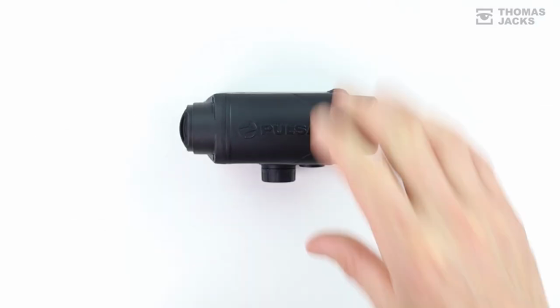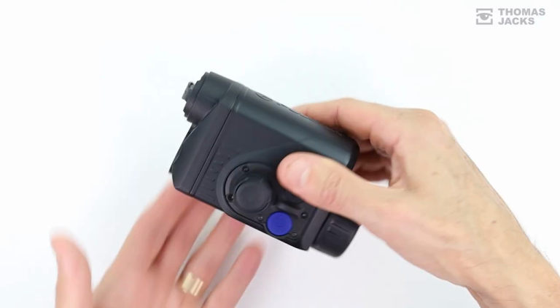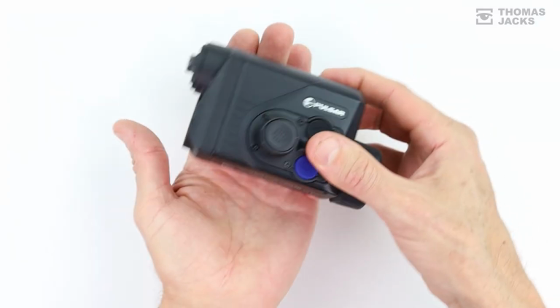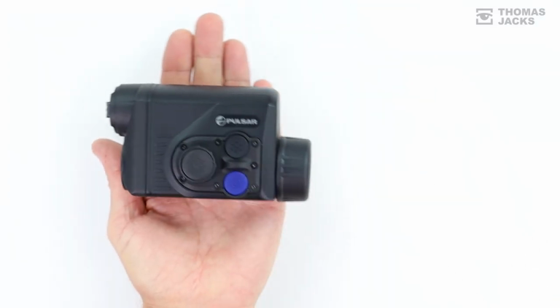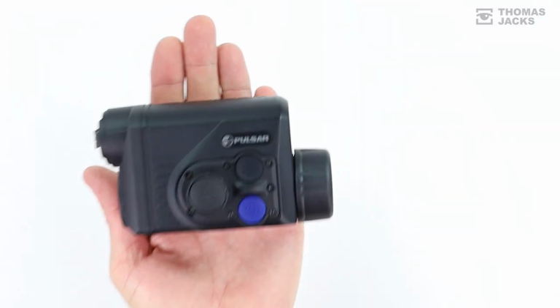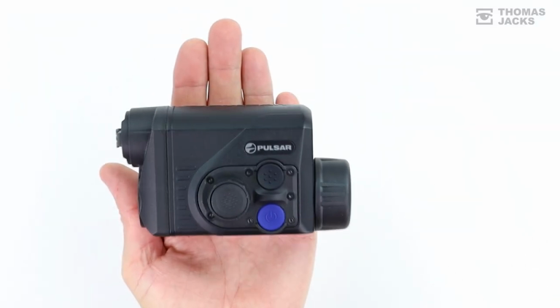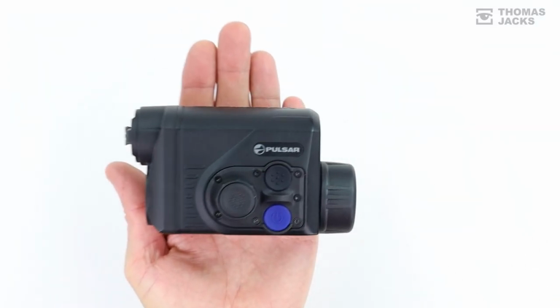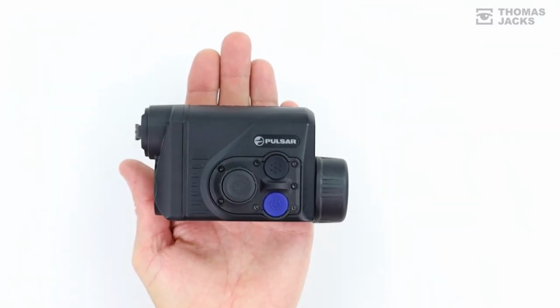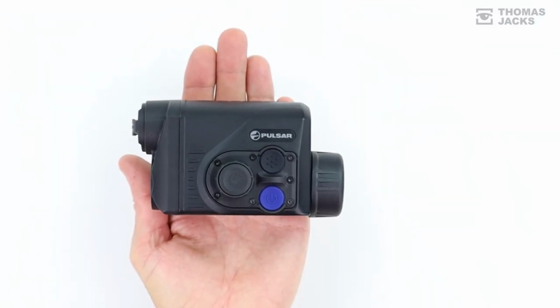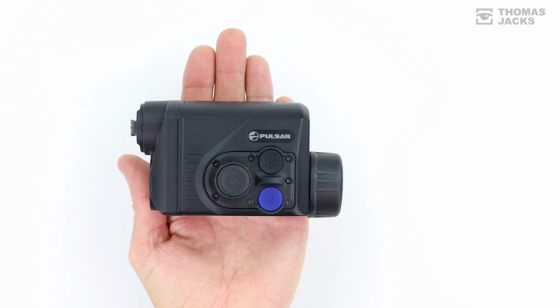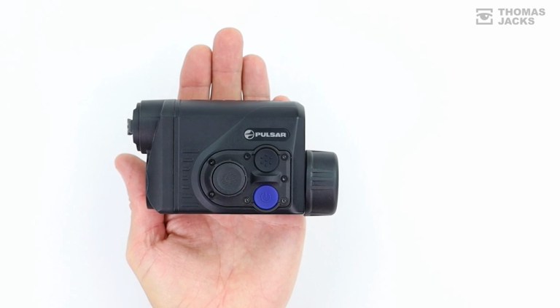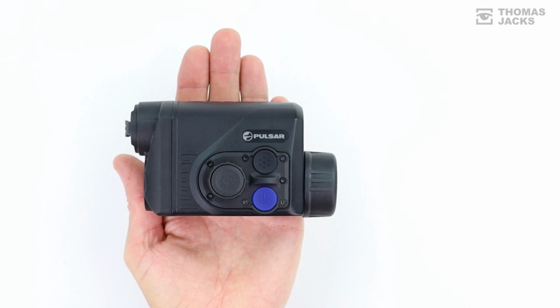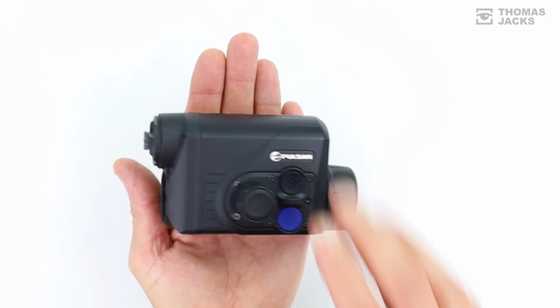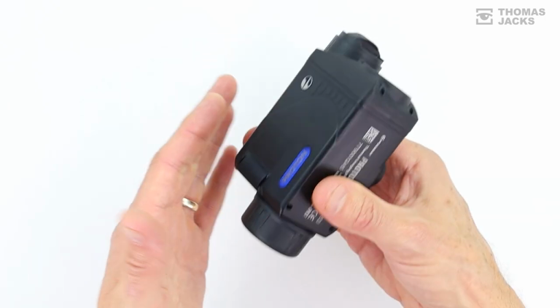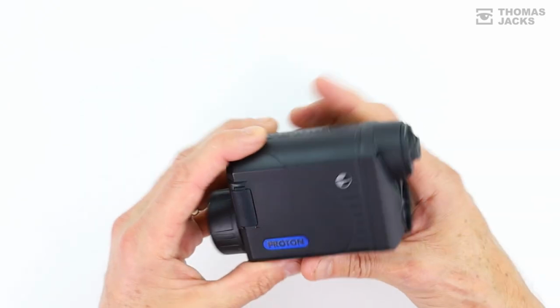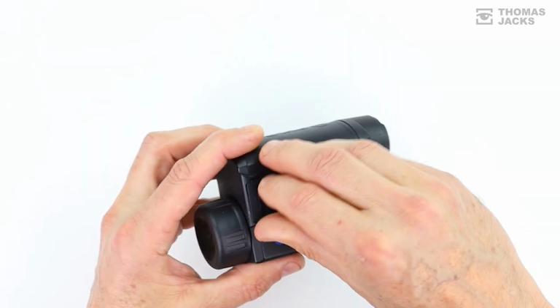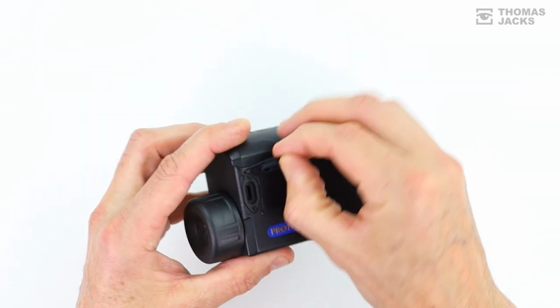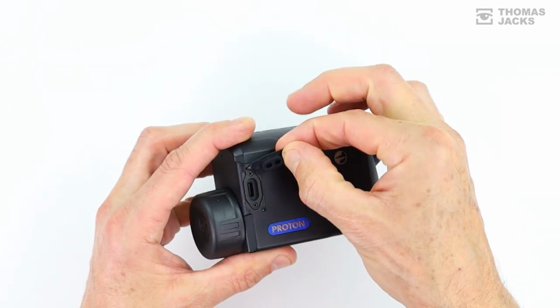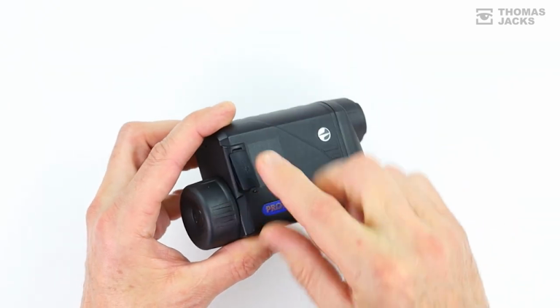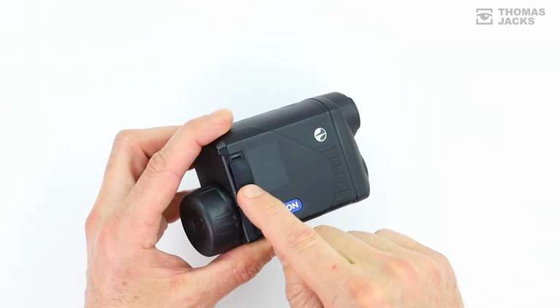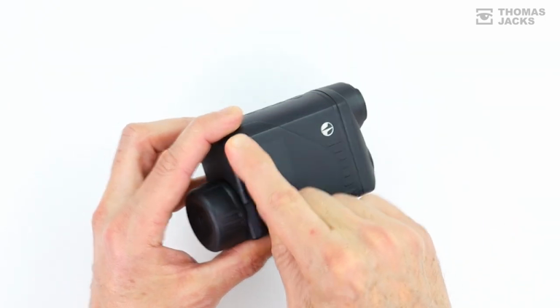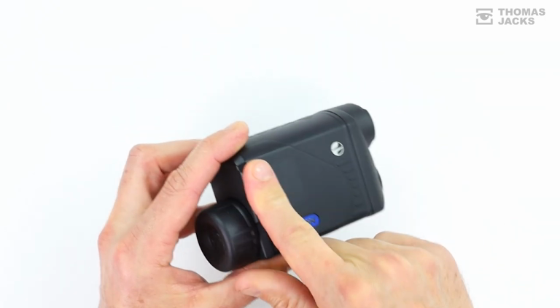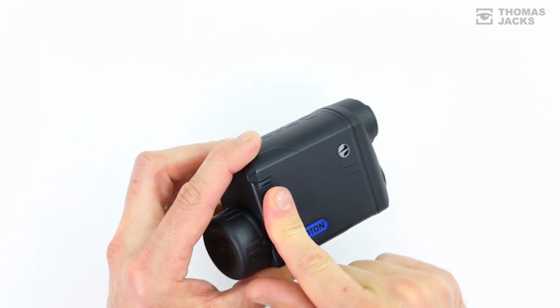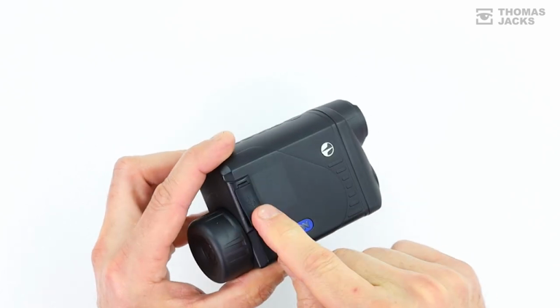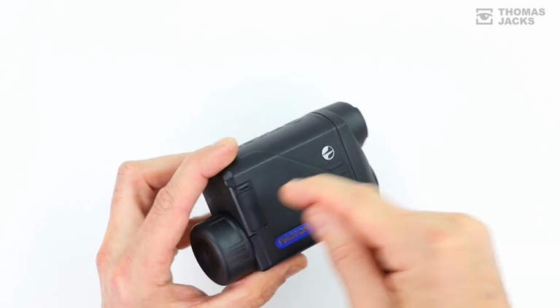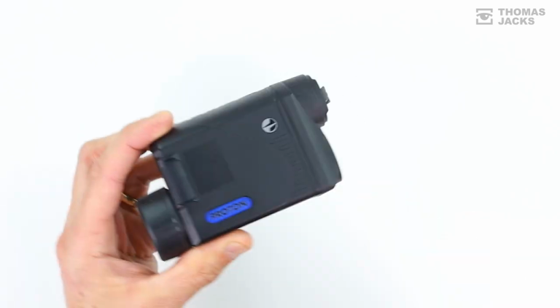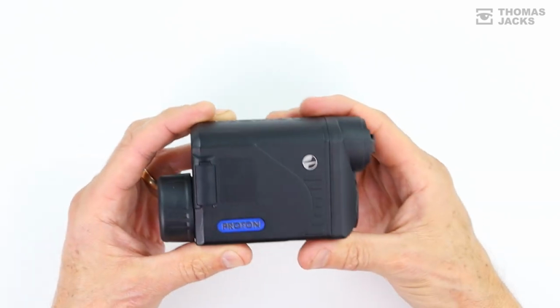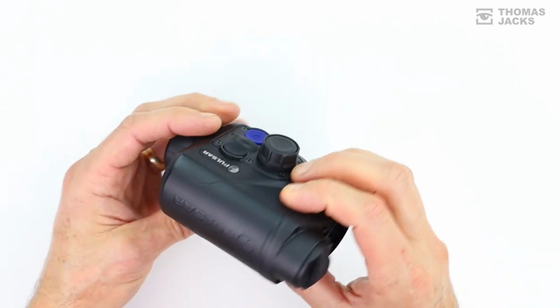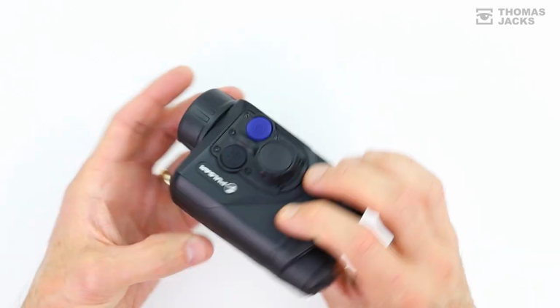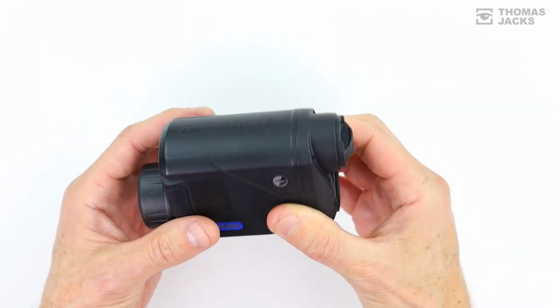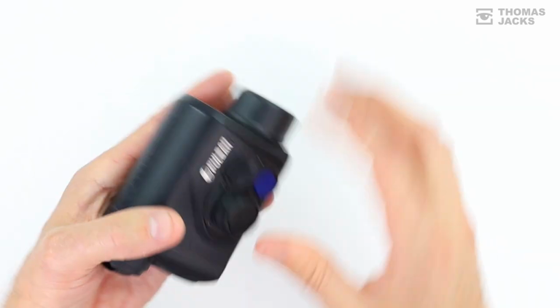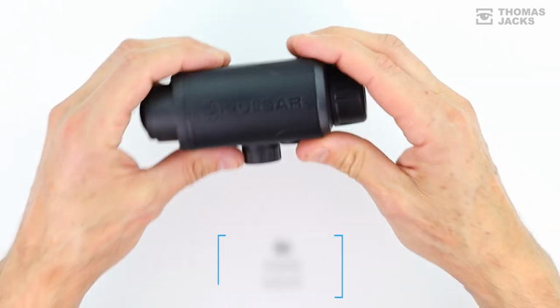The magnesium alloy body is nearly 50% lighter and 20% shorter than the Krypton, and like the Krypton it's IPX7 rated to withstand a dunk in a meter of water, temperatures from minus 25 to plus 50 degrees, and it's shock resistant to 6,000 joules.